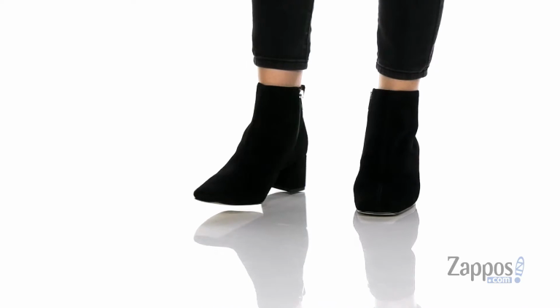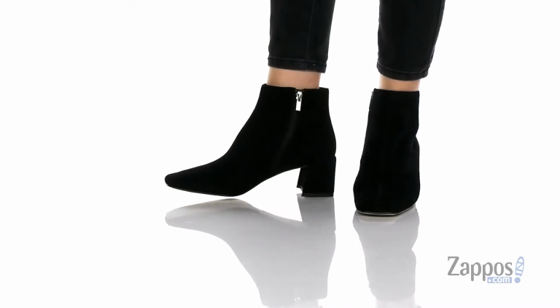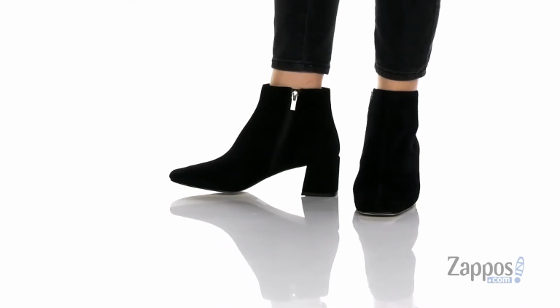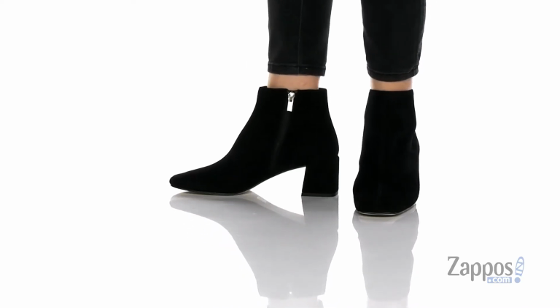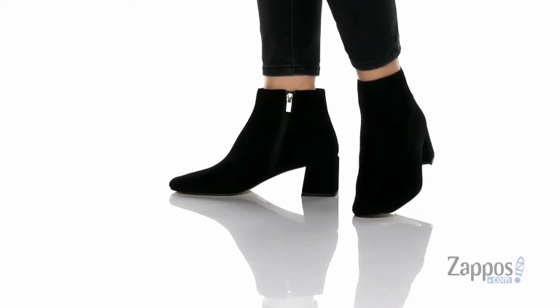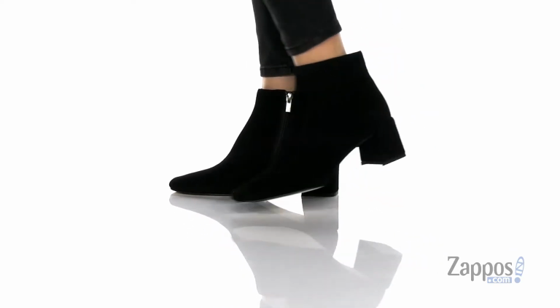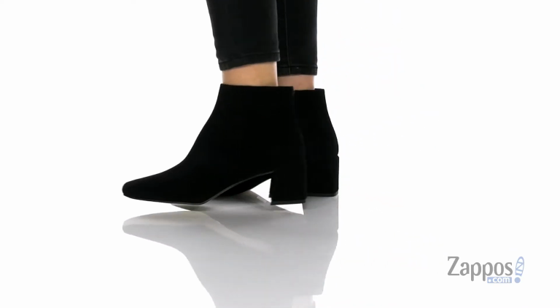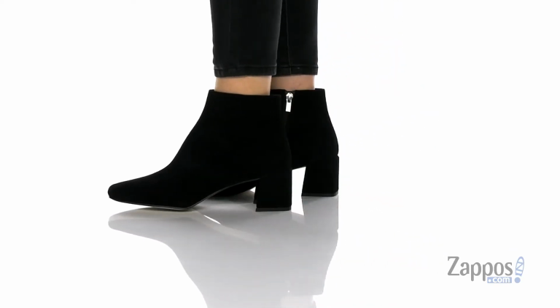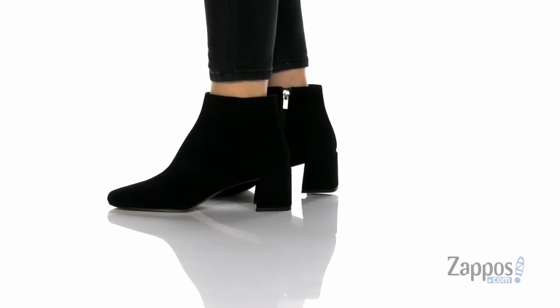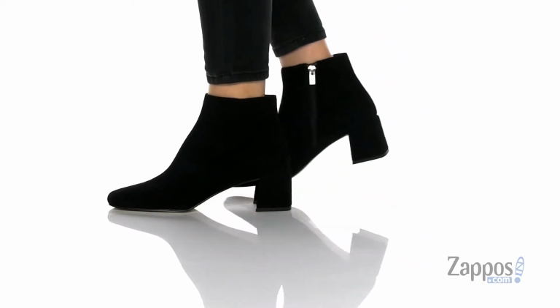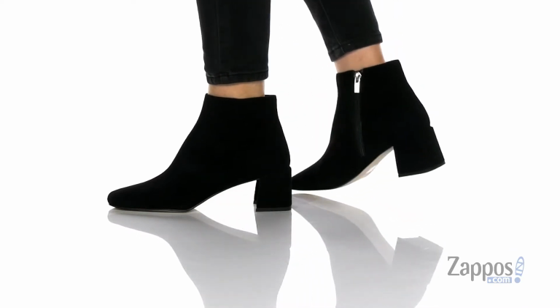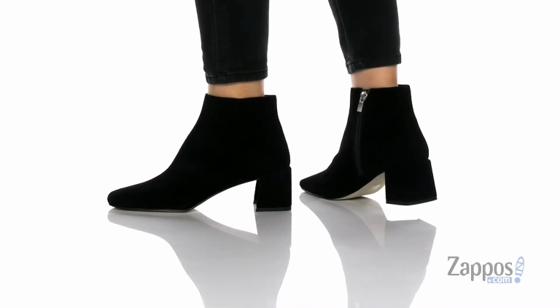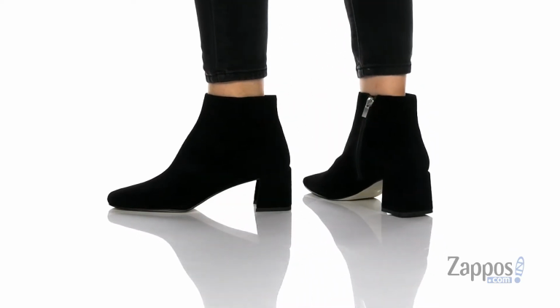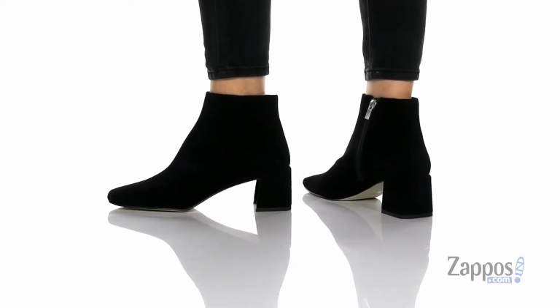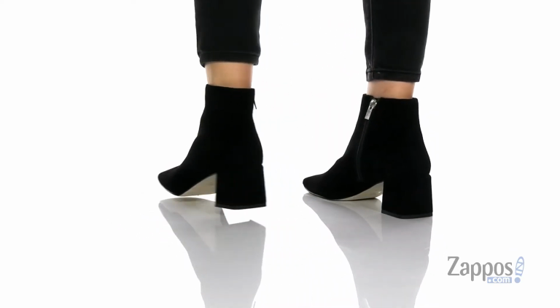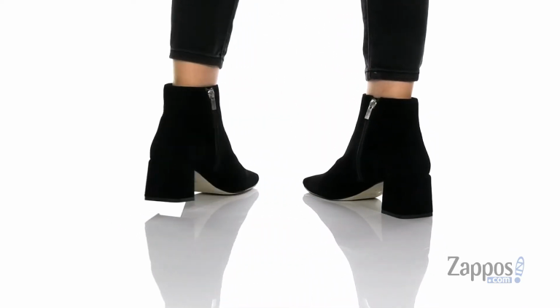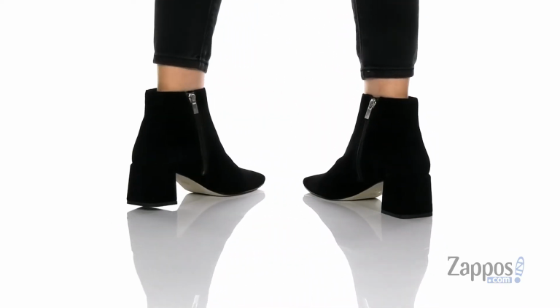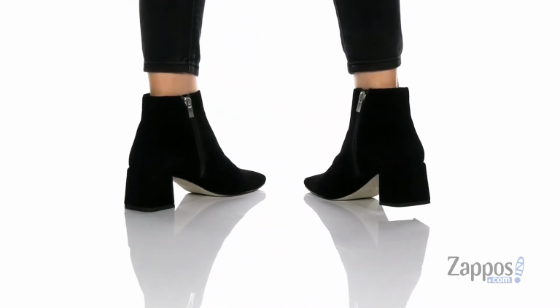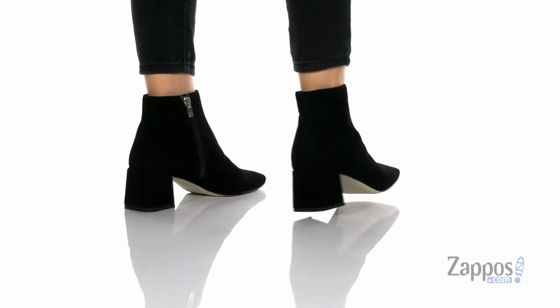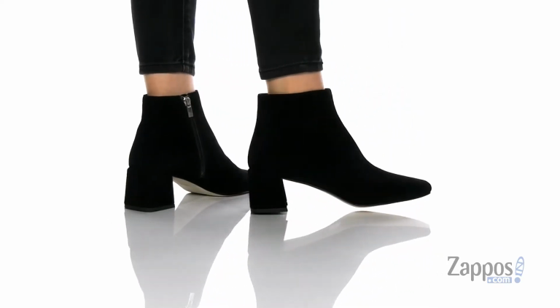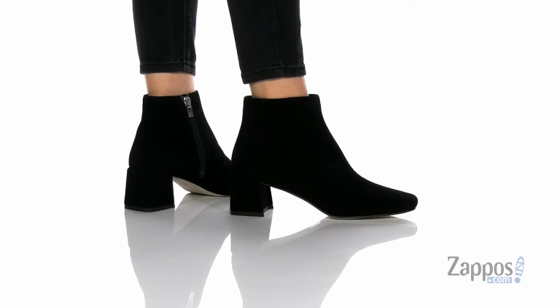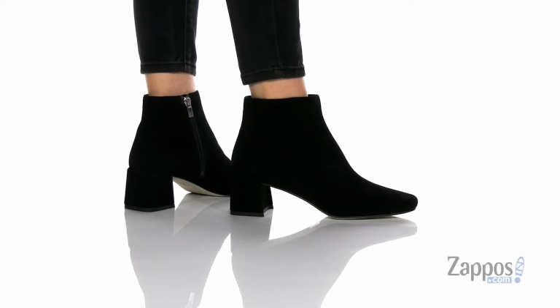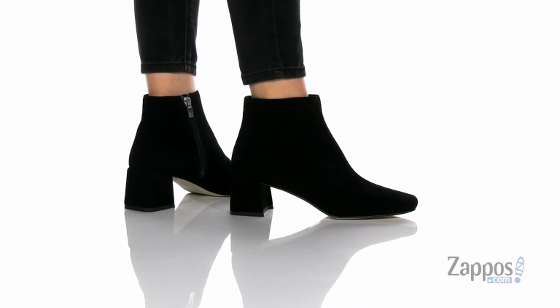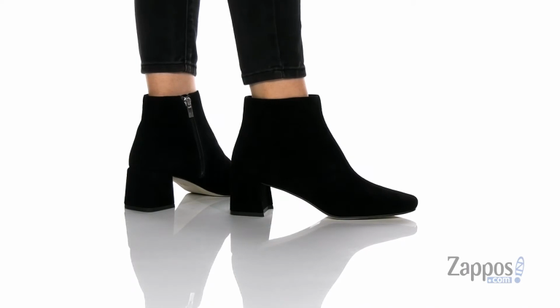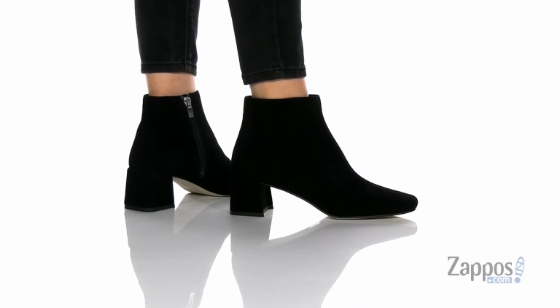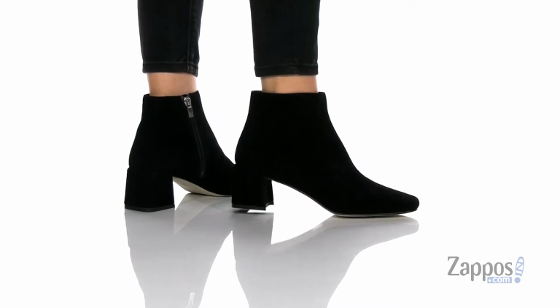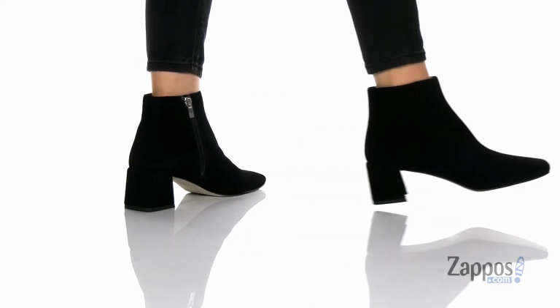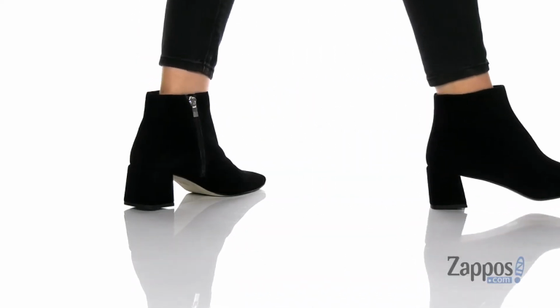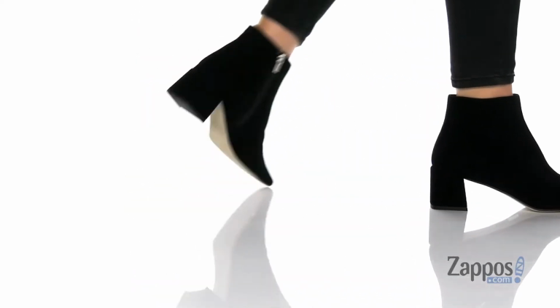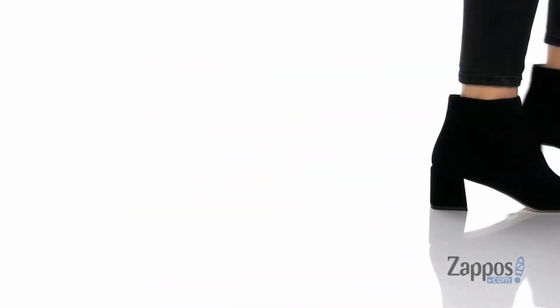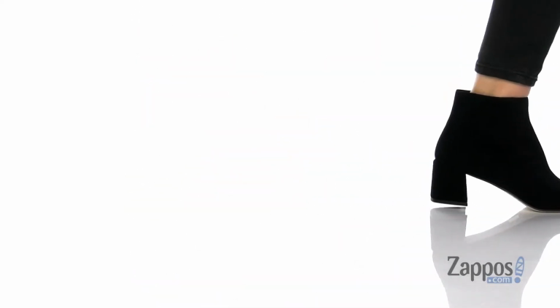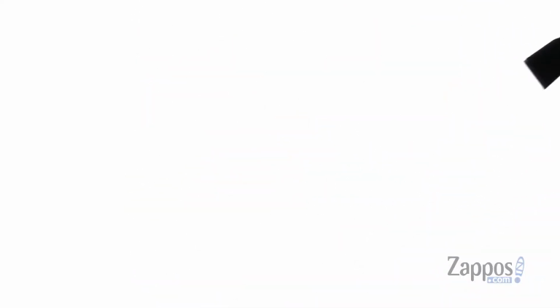These ultra cool boots are crafted with either a leather or suede upper, just depending on which colorway you get. This is the suede — it's super soft.